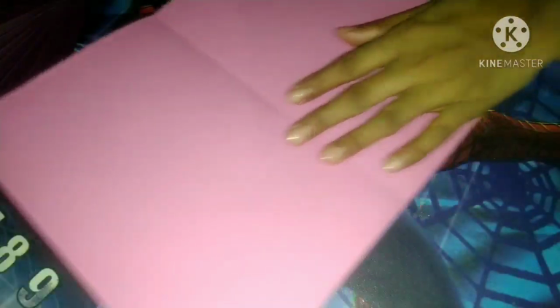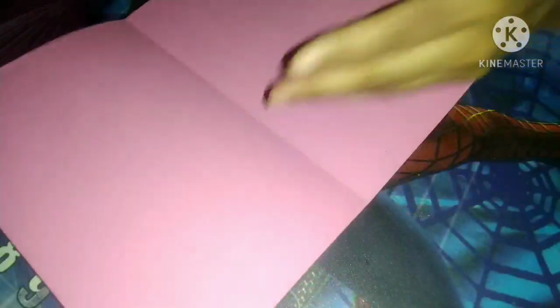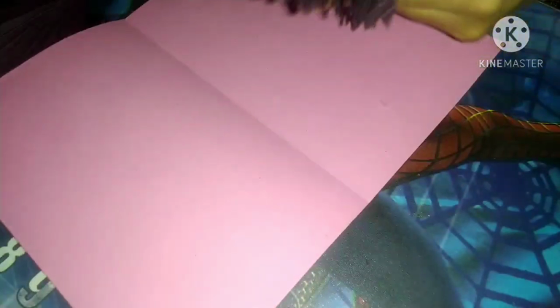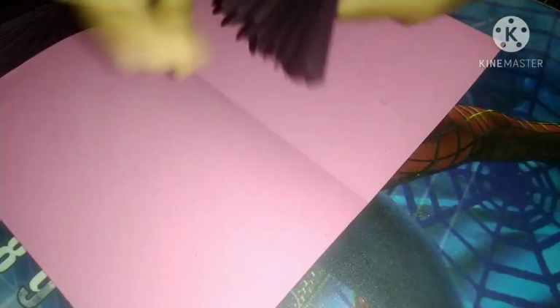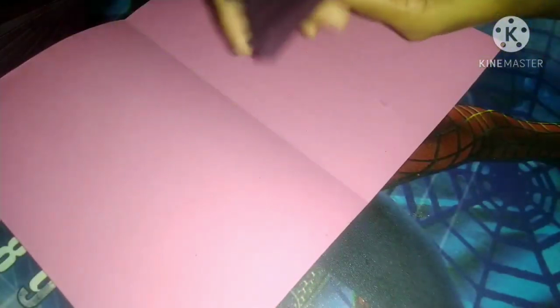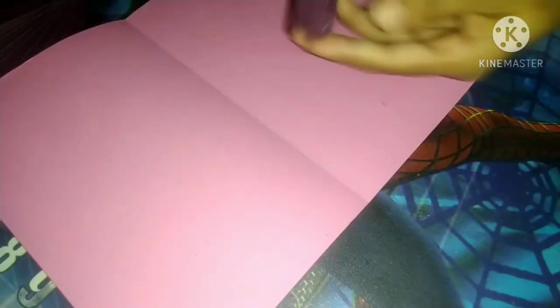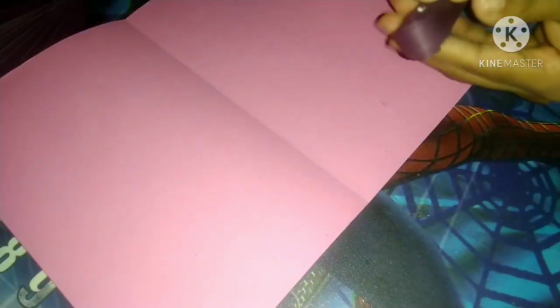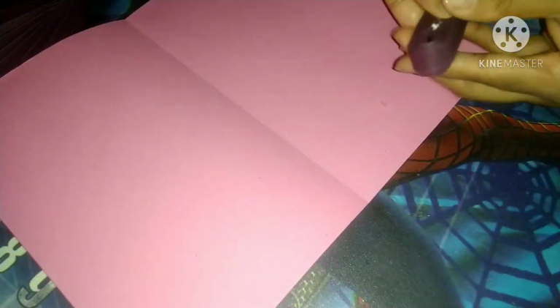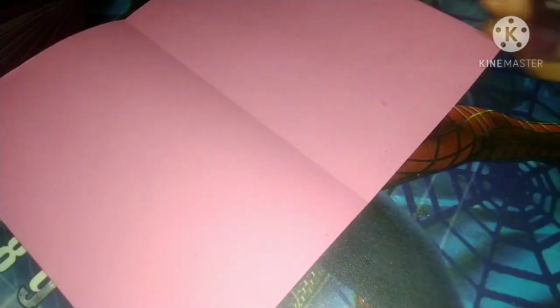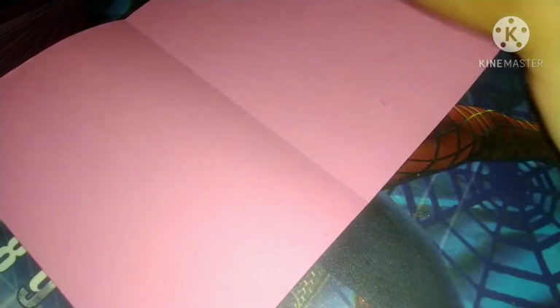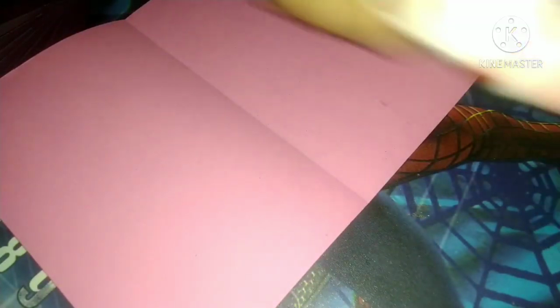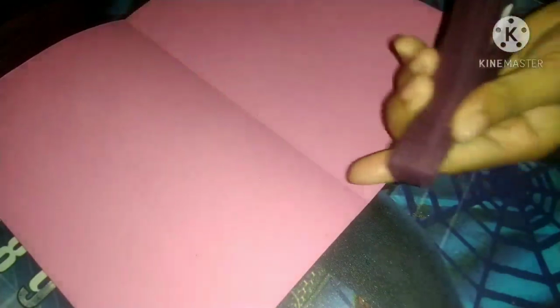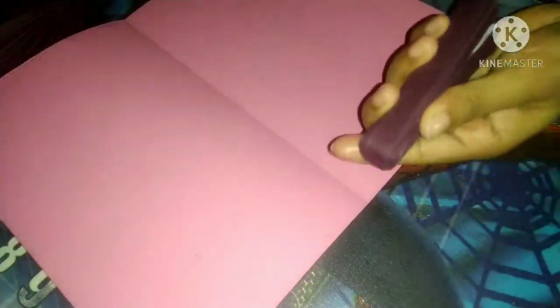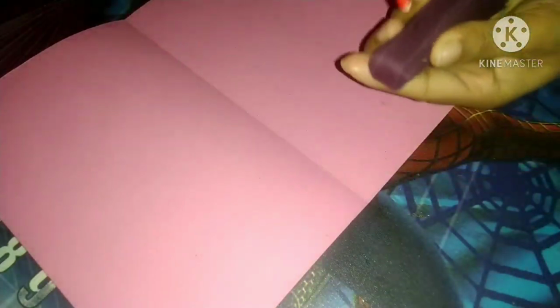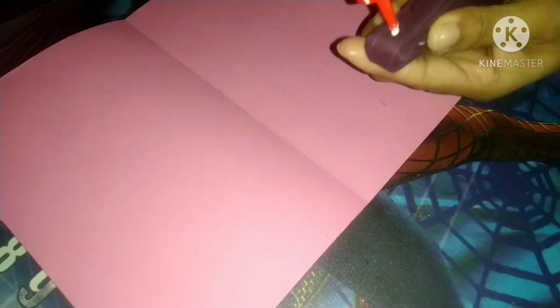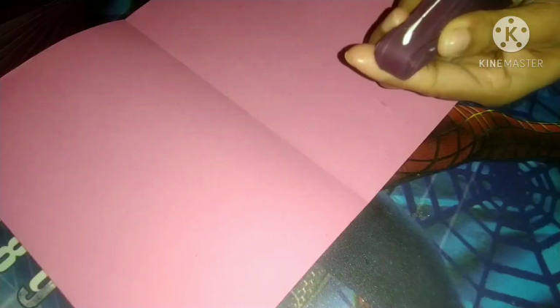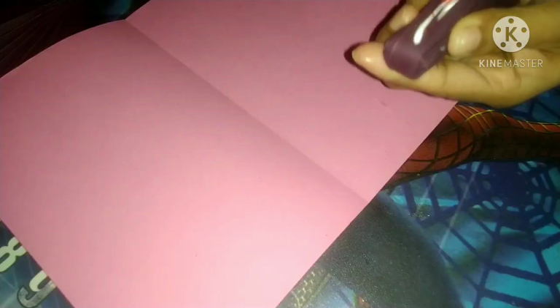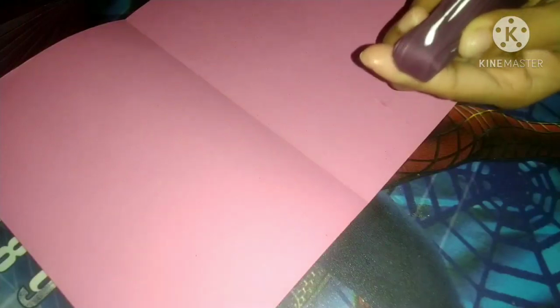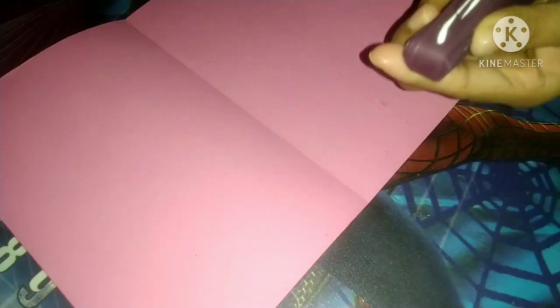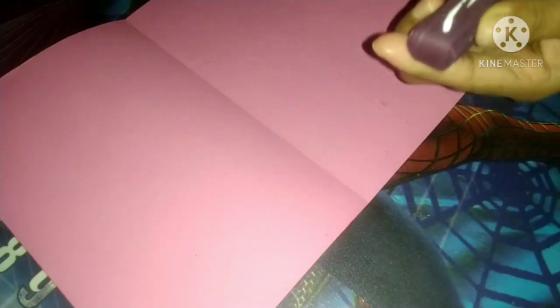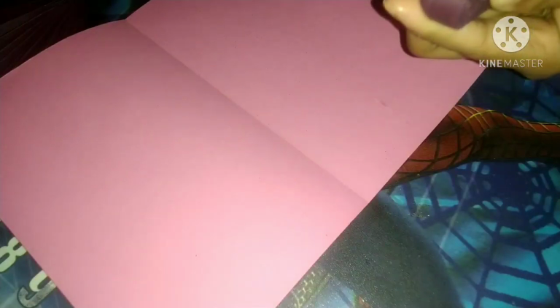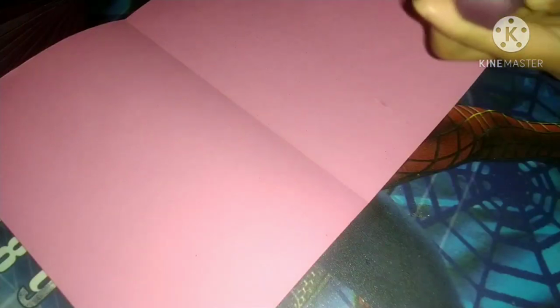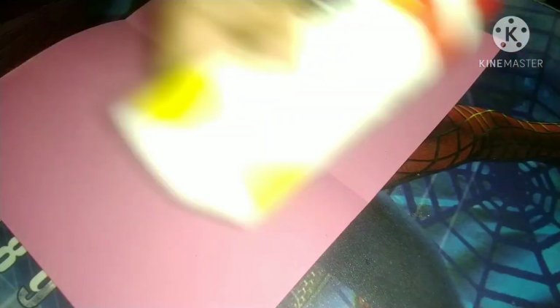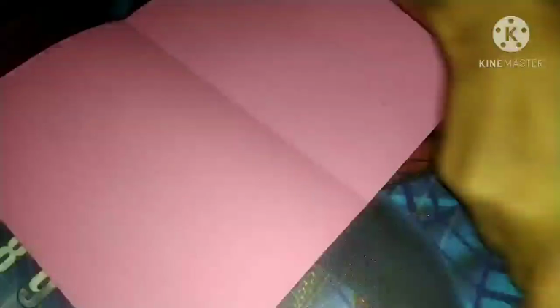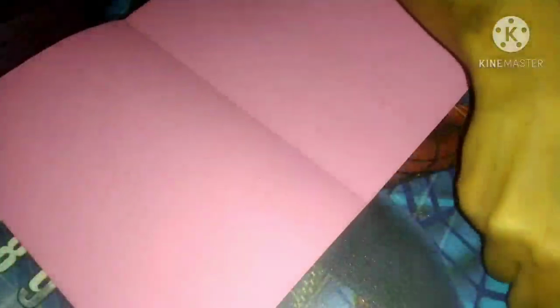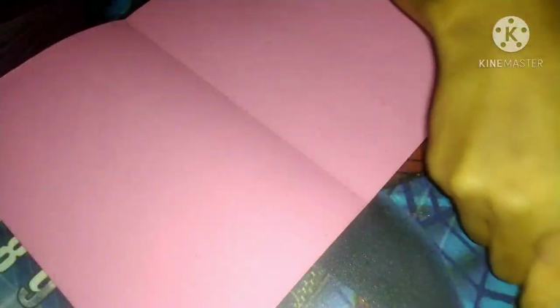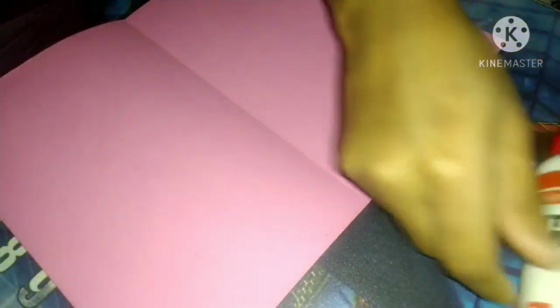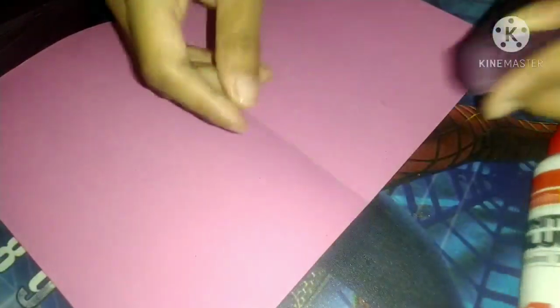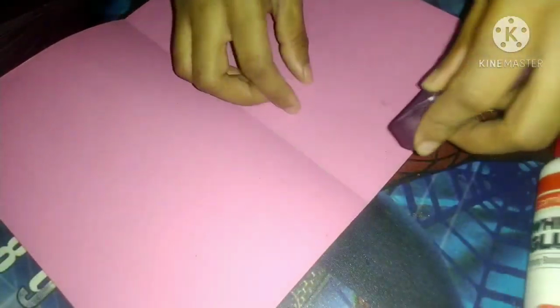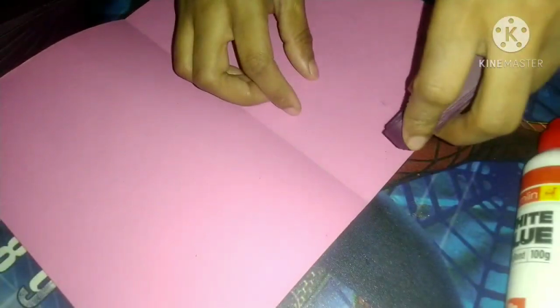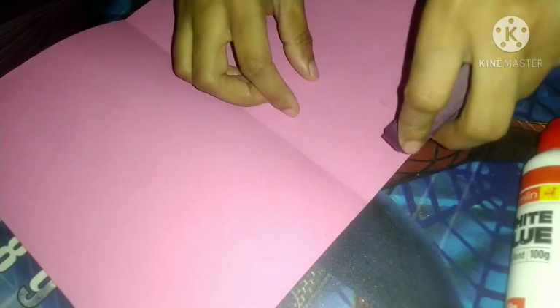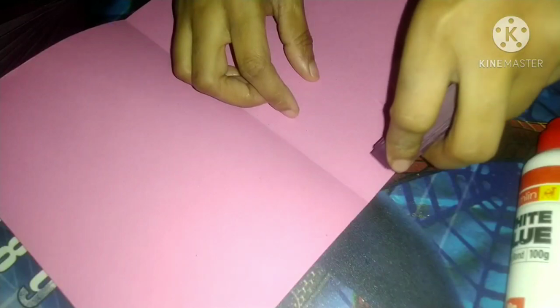Now I will use glue here and I'll paste this.